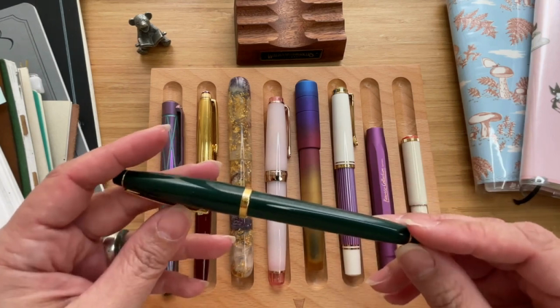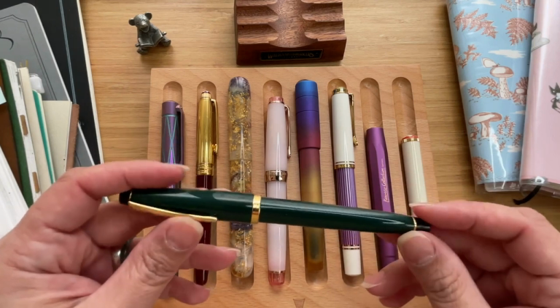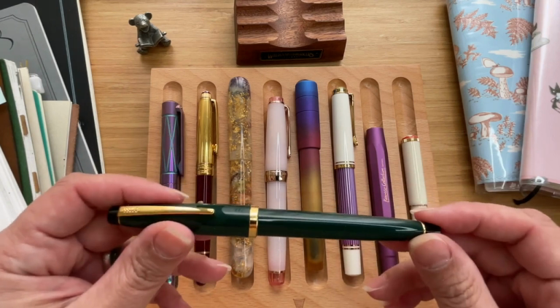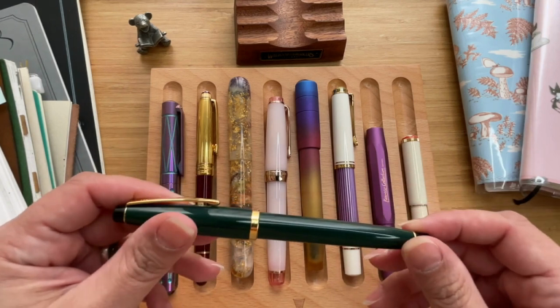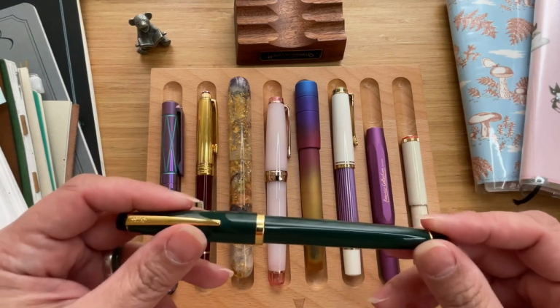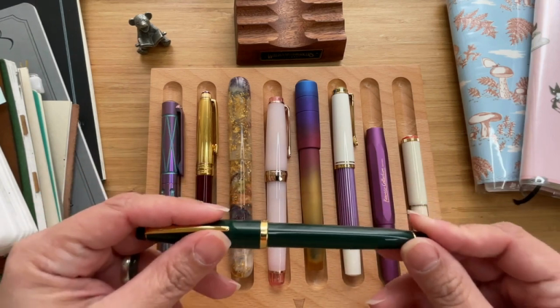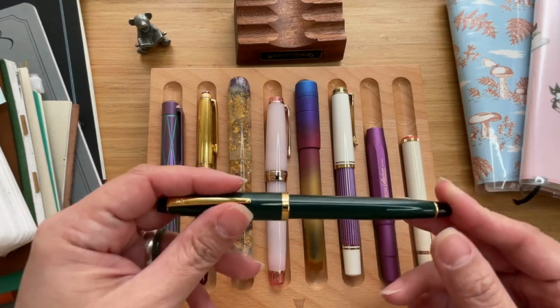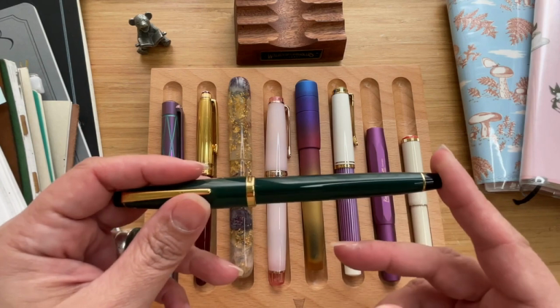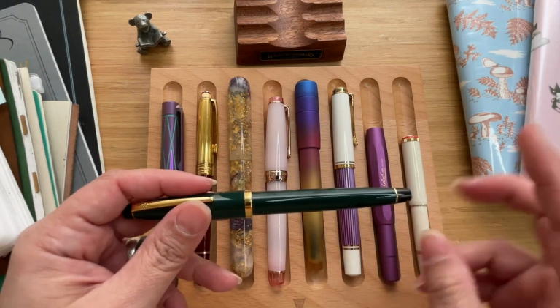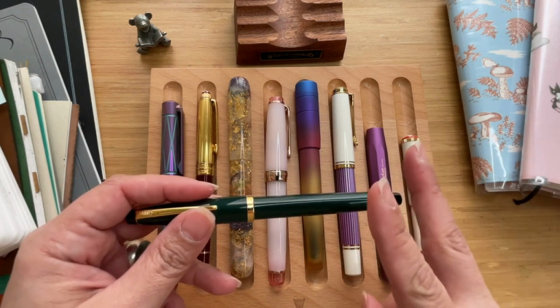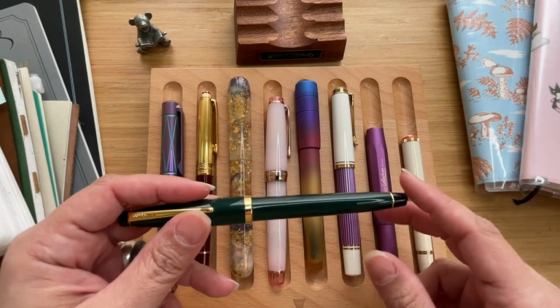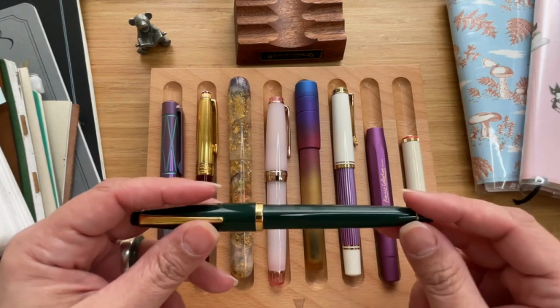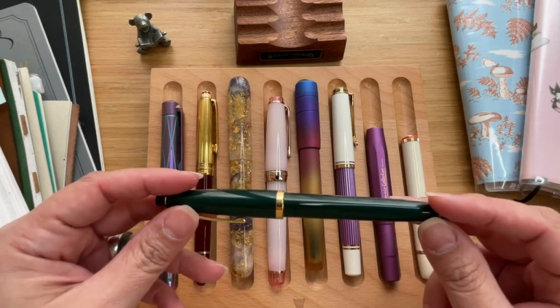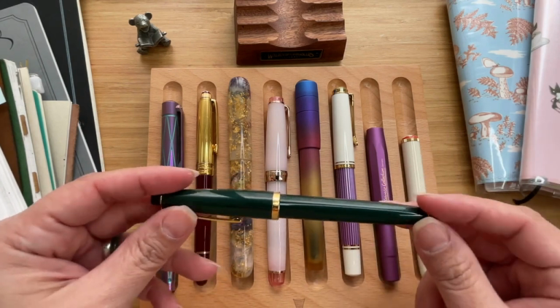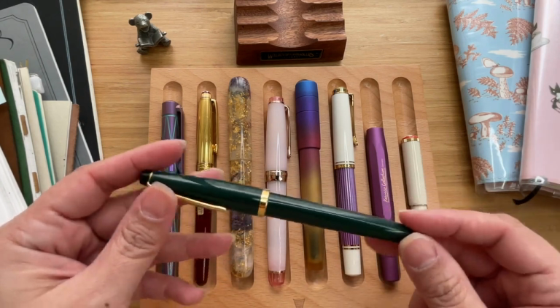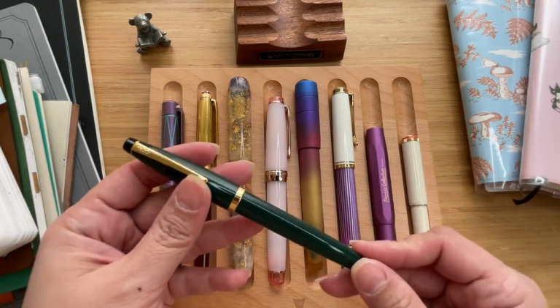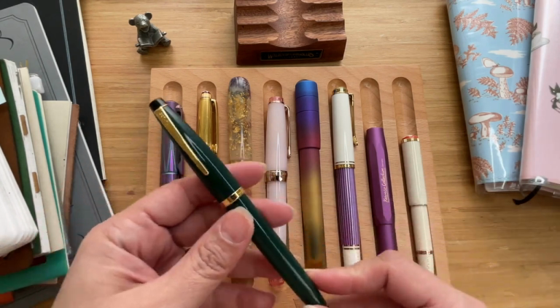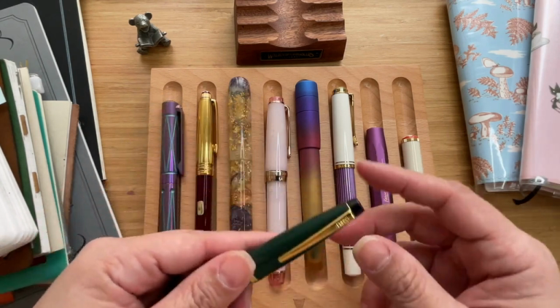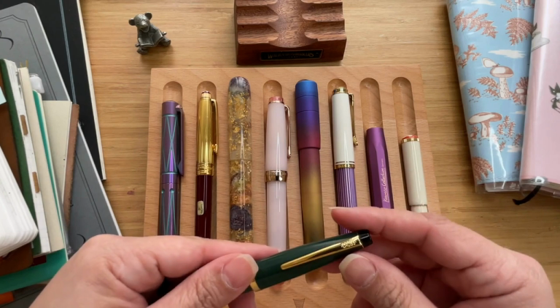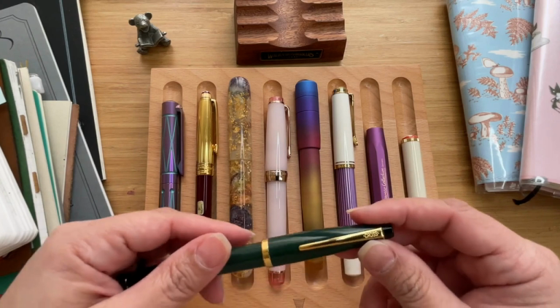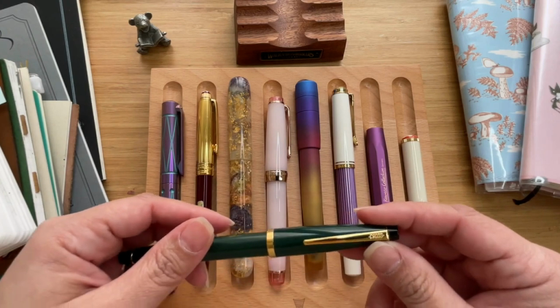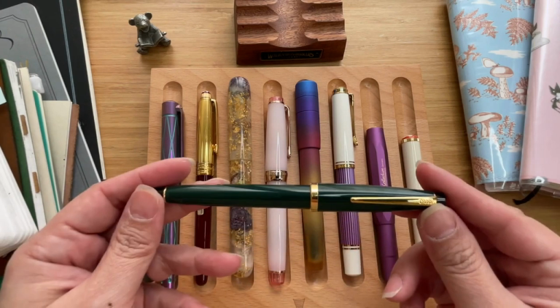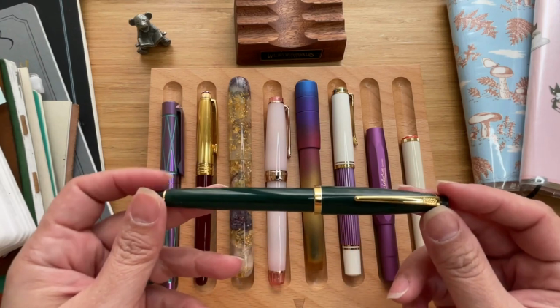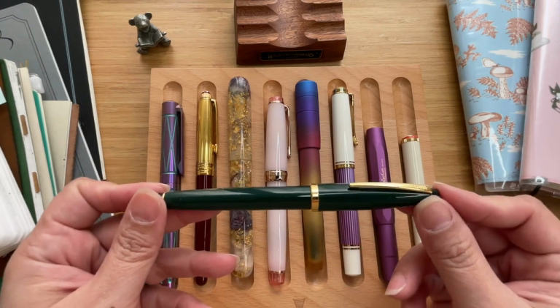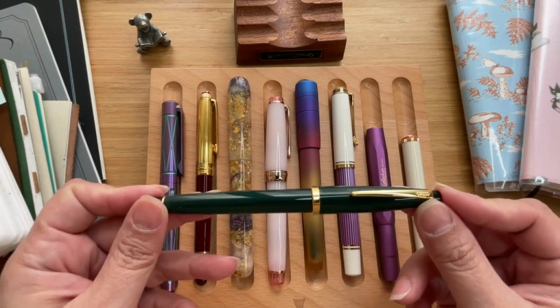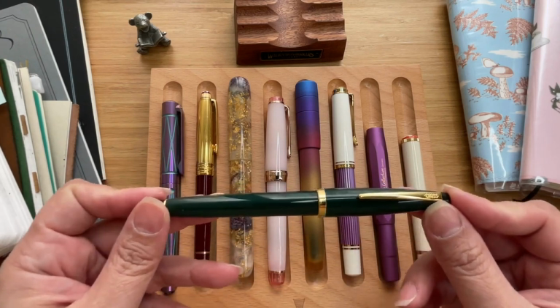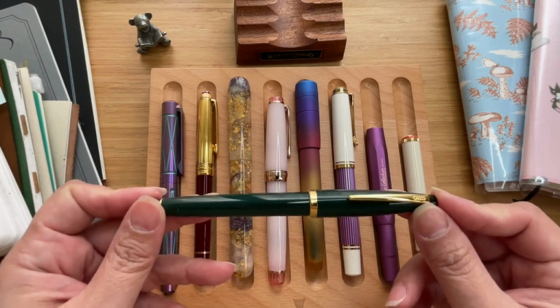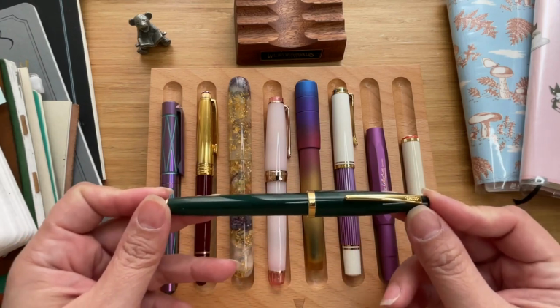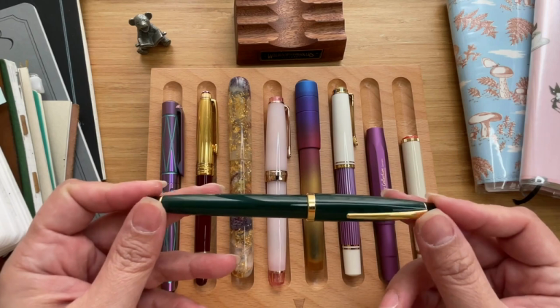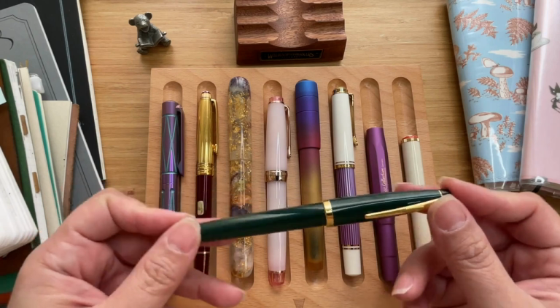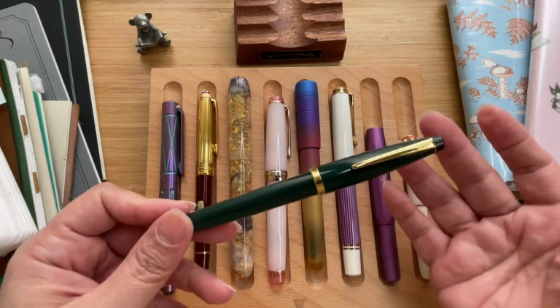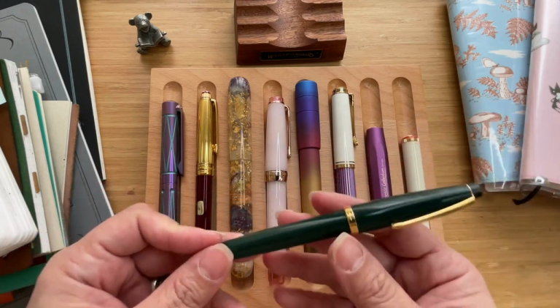He decided to gift me with his only other fountain pen — he has two and this is his second one. He just decided that he wanted me to have it for my collection and I love it — it's always inked for me.